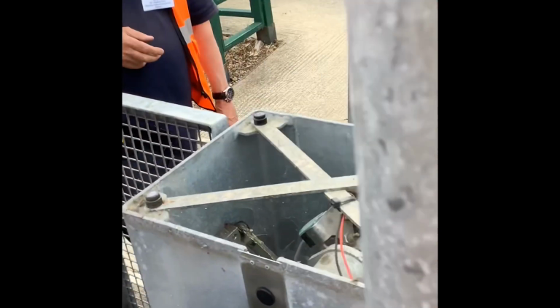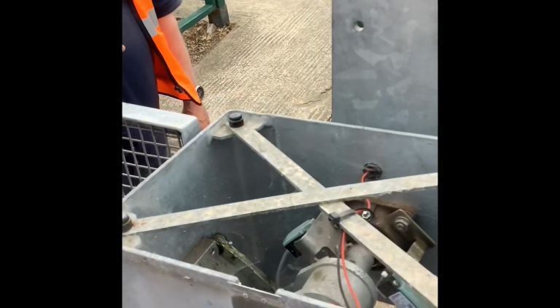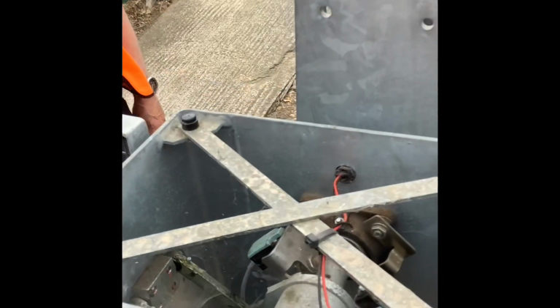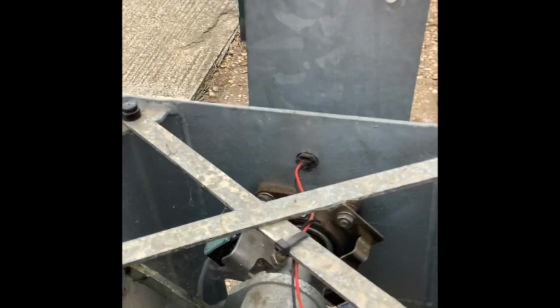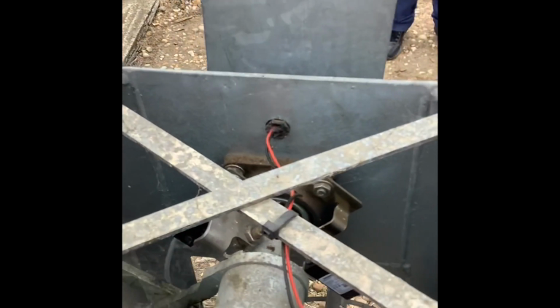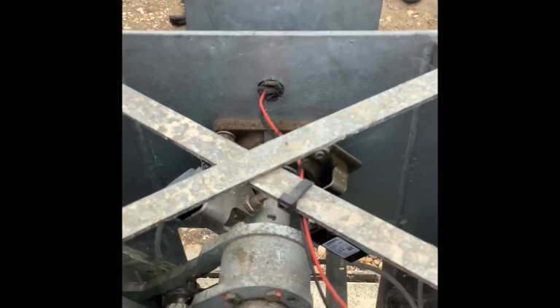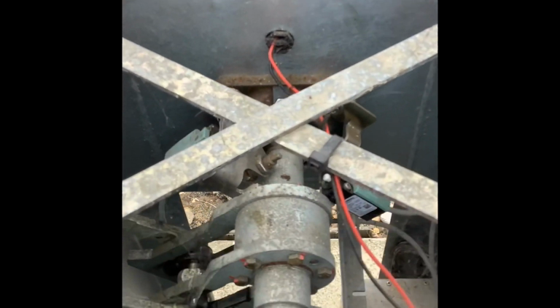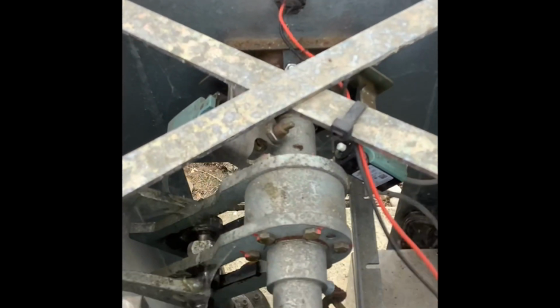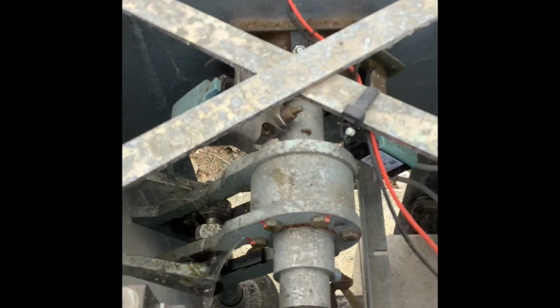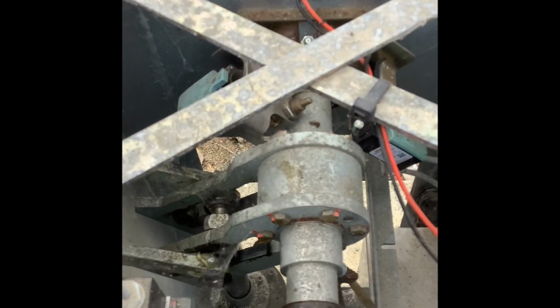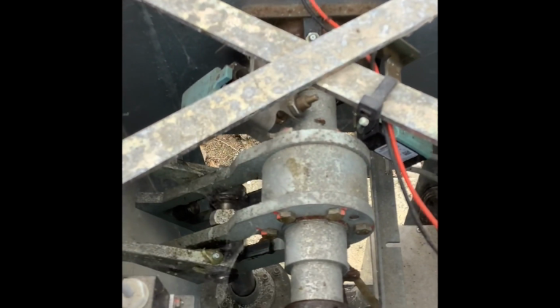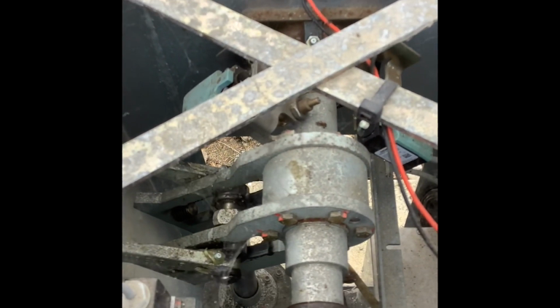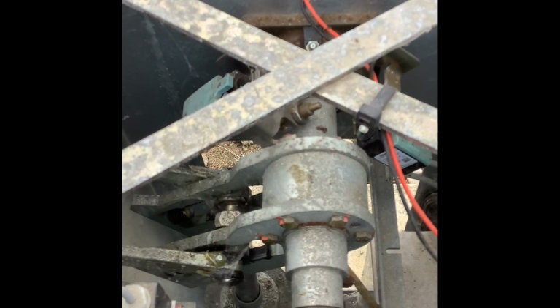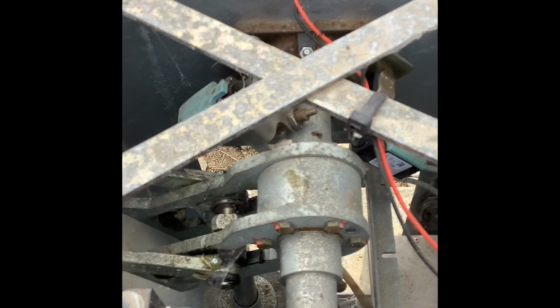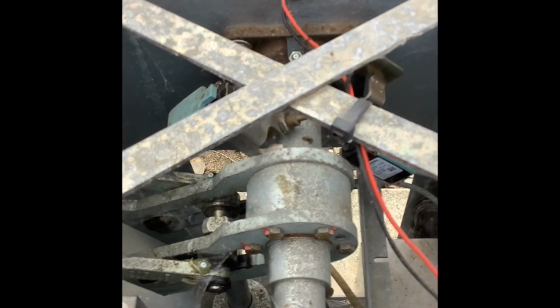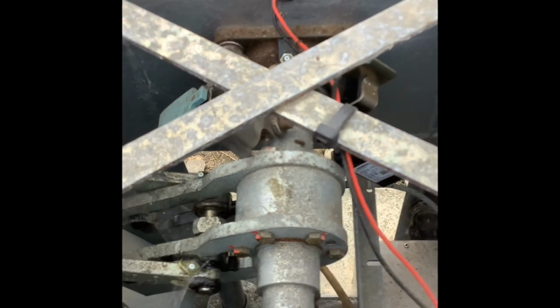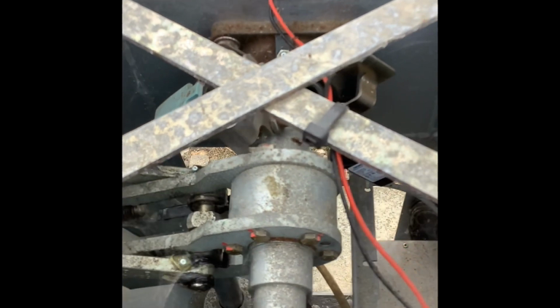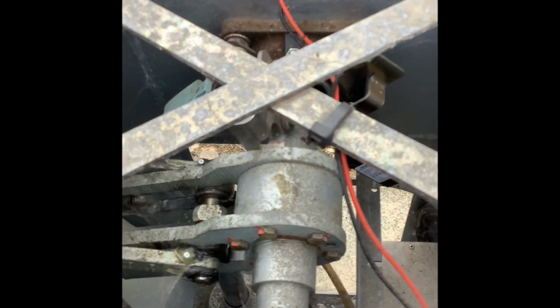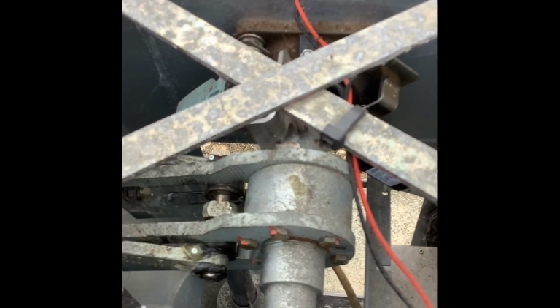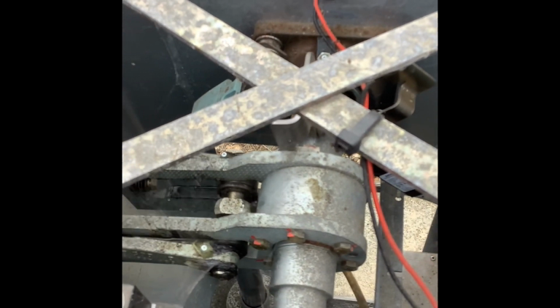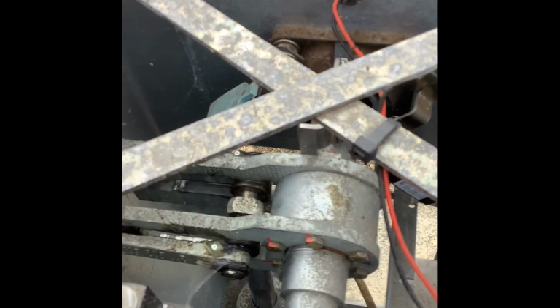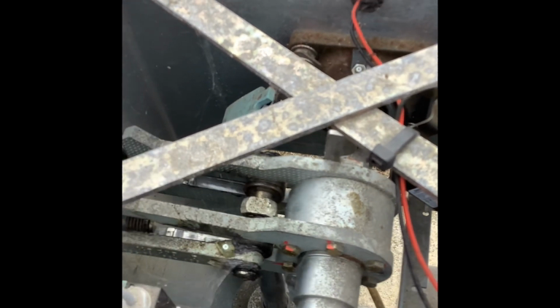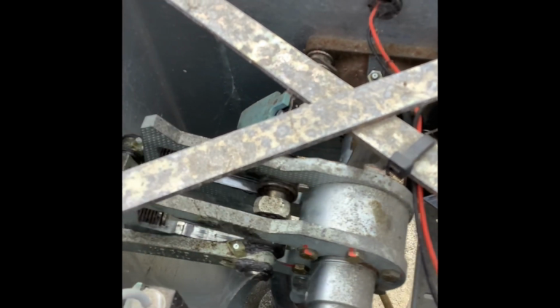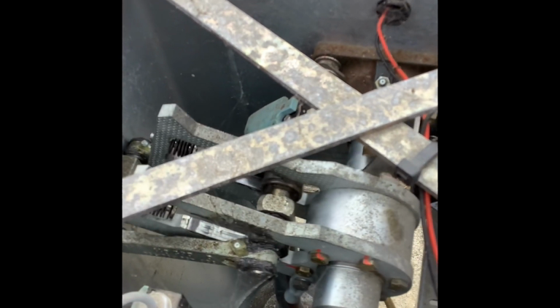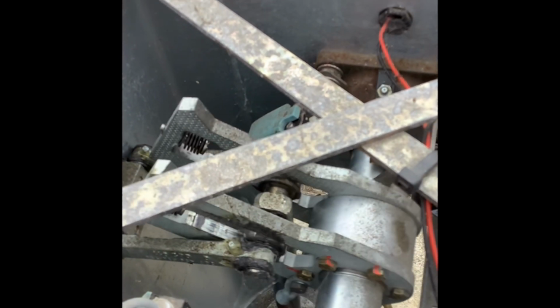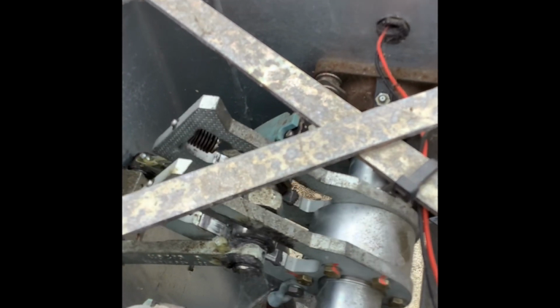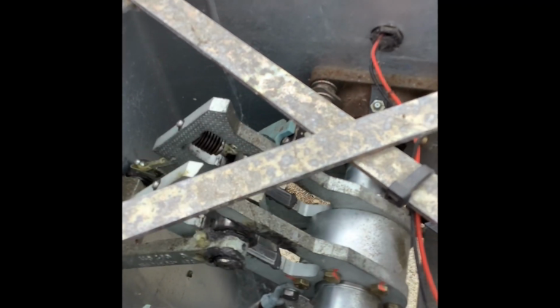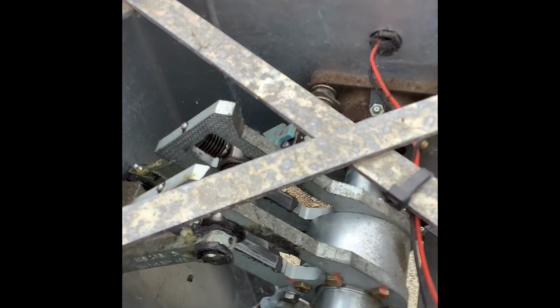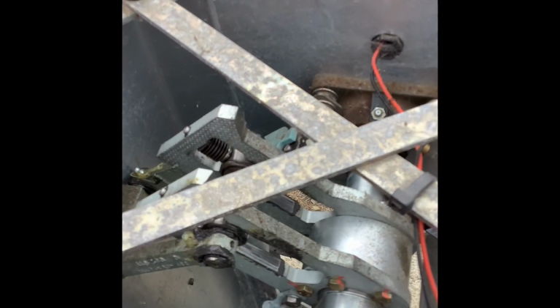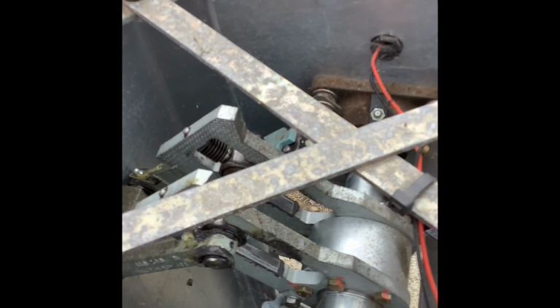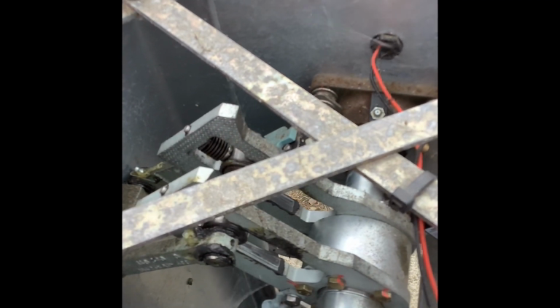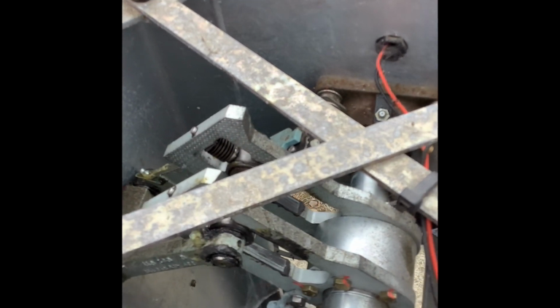If you watch the mechanism, which is particularly ingenious, it goes very quickly in mid-stroke and then slows down at the end.